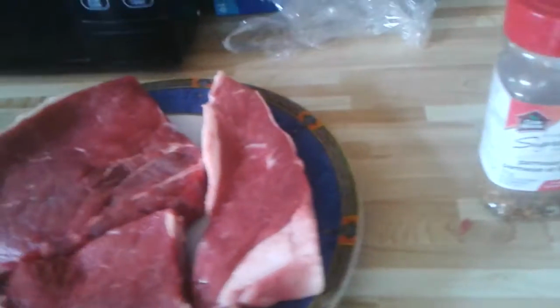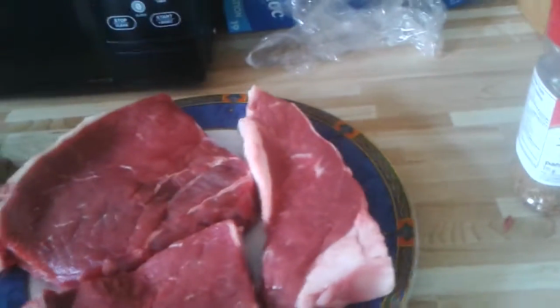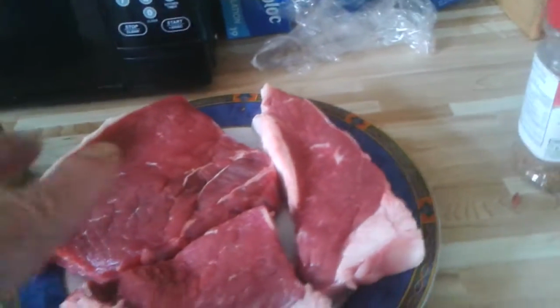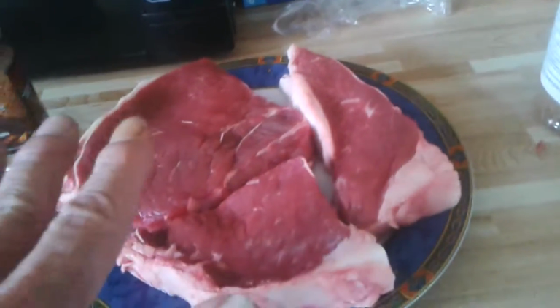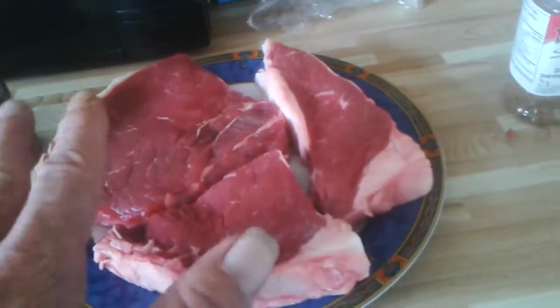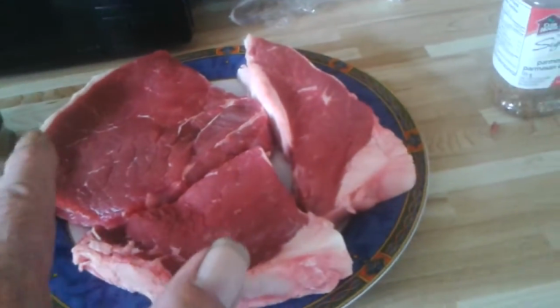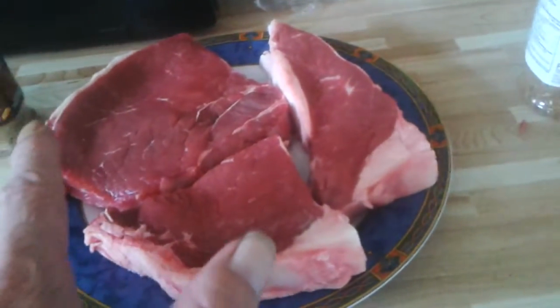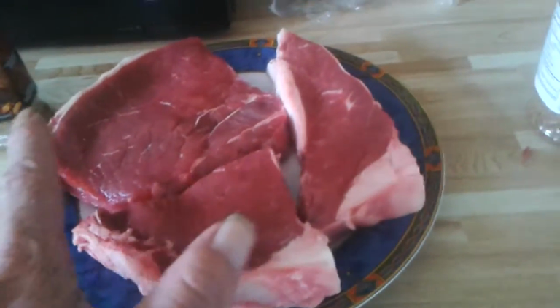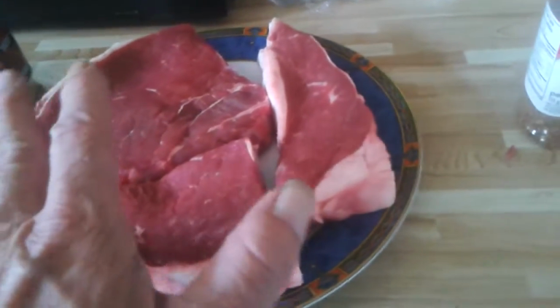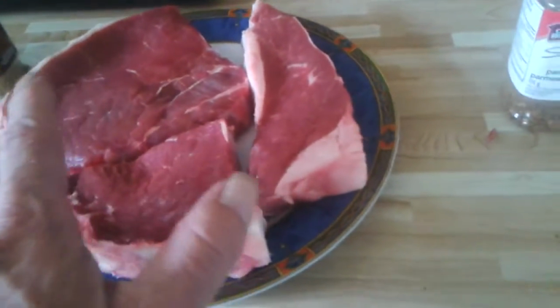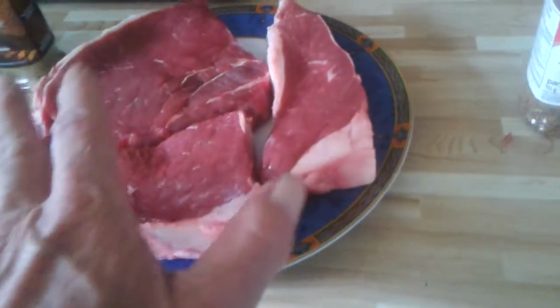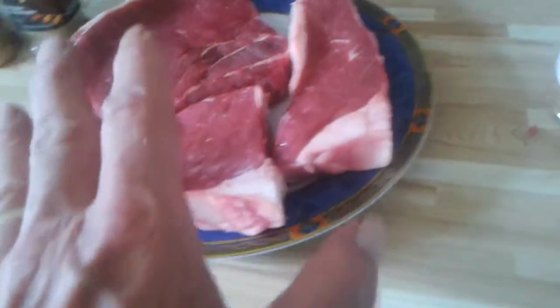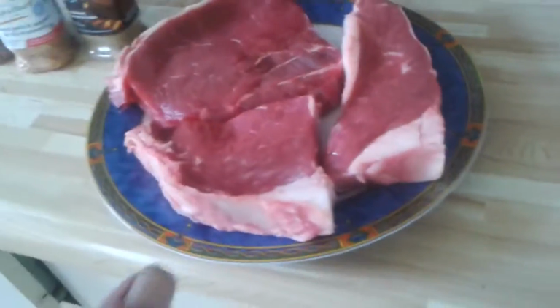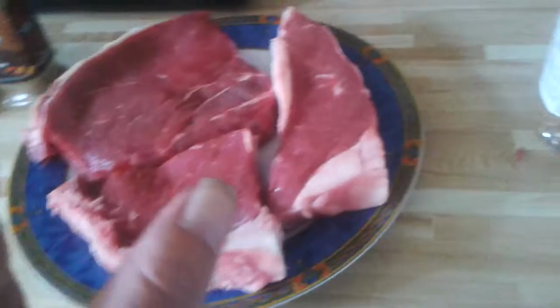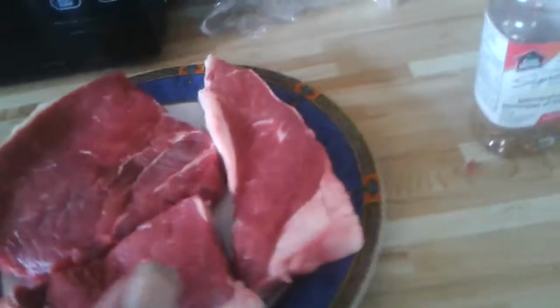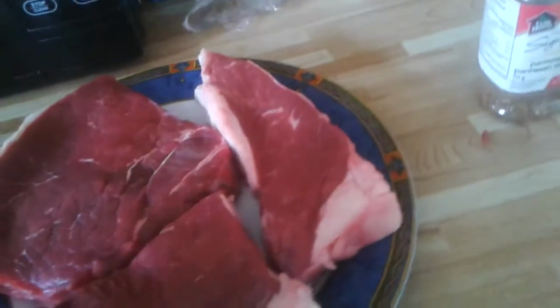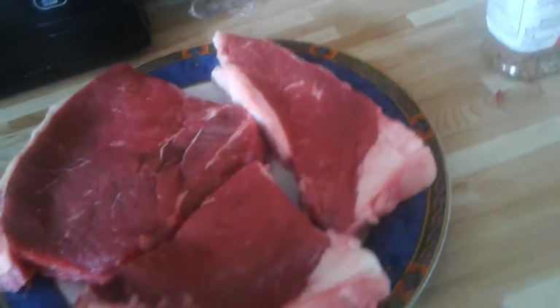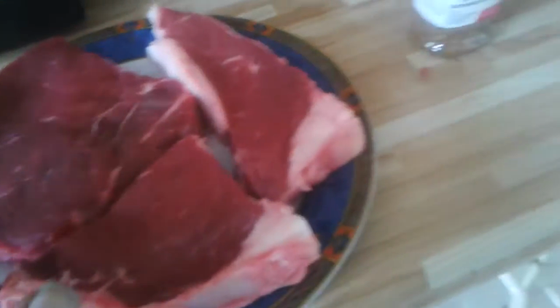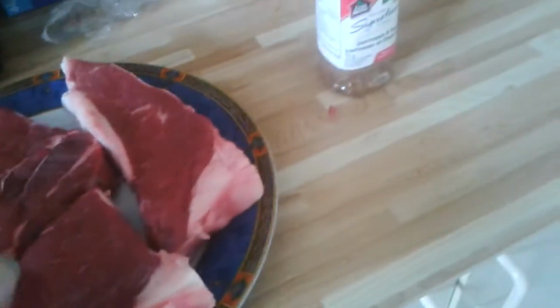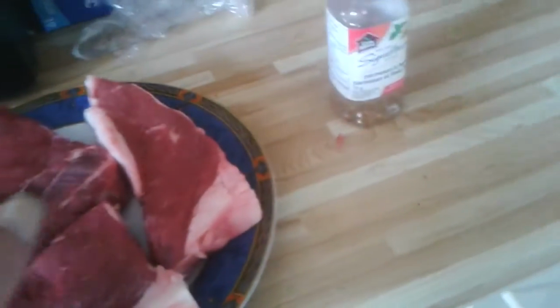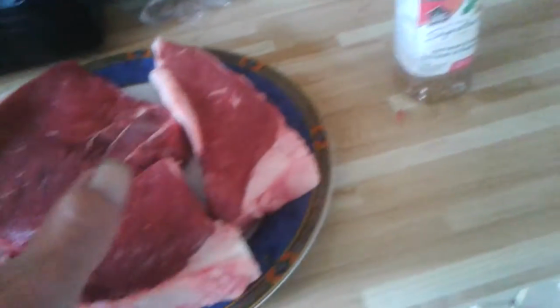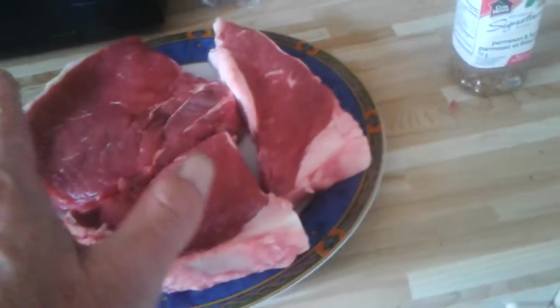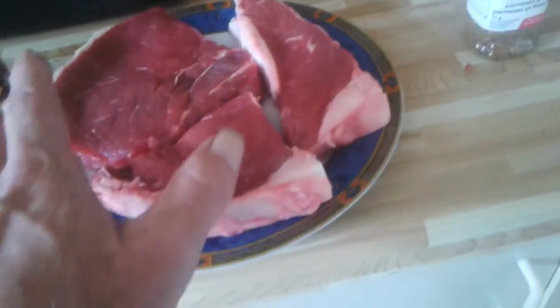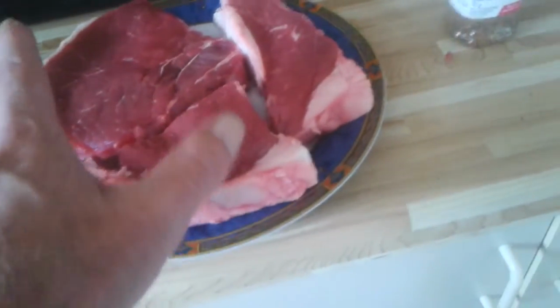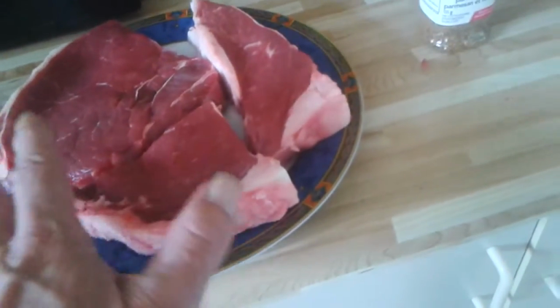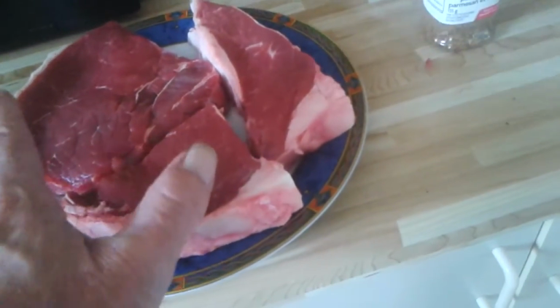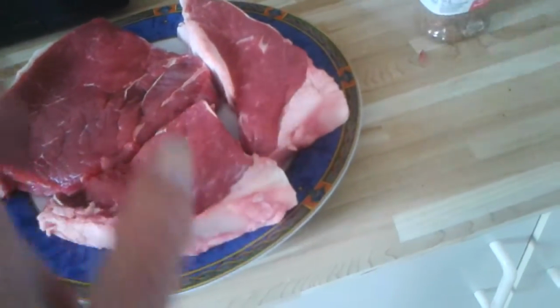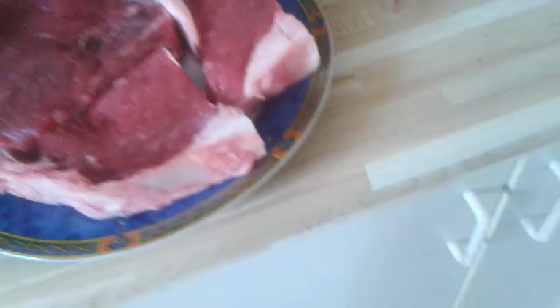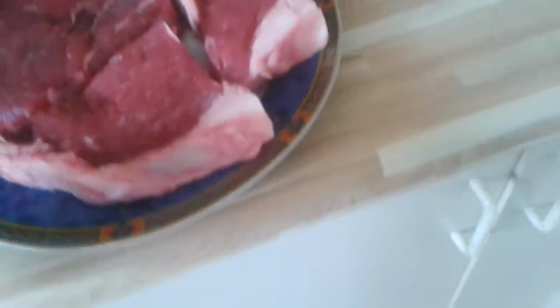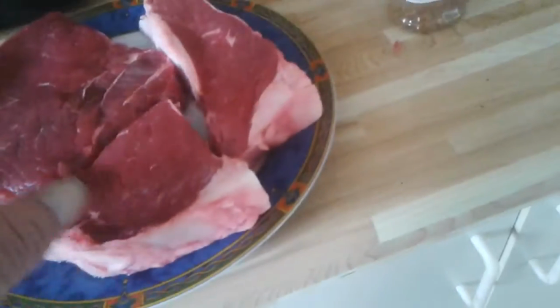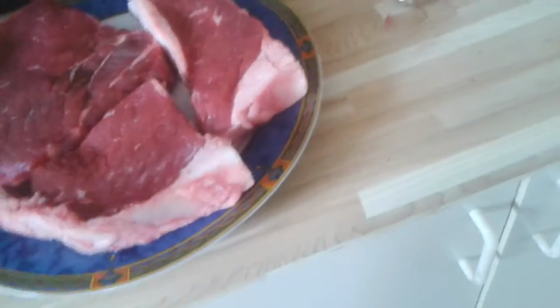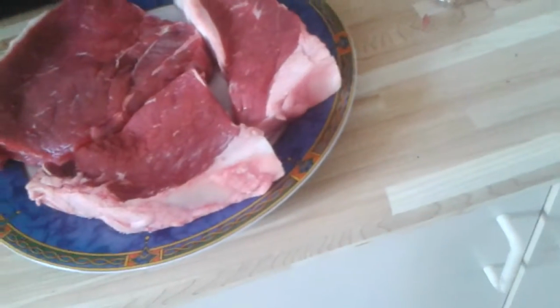Now we're going to put this on the steak and let it soak into the meat. We've already got baked potatoes on the barbecue, I should say.